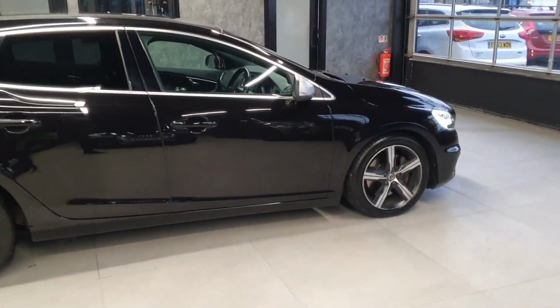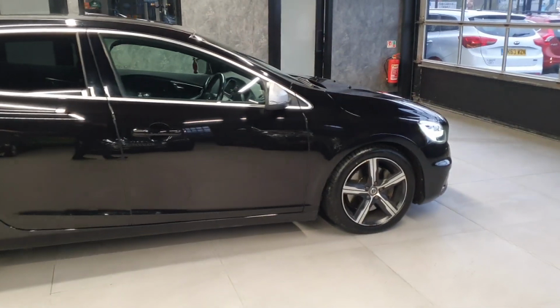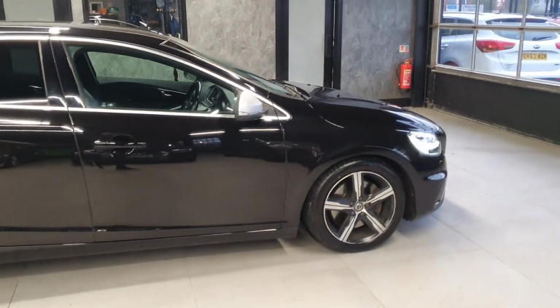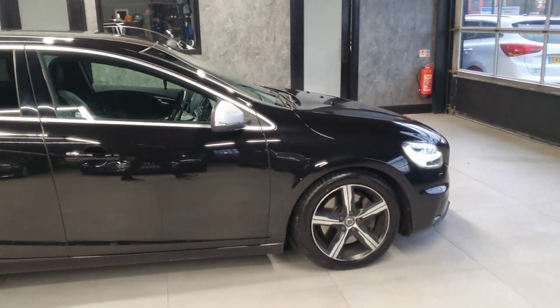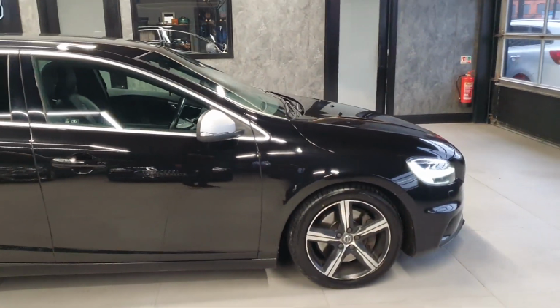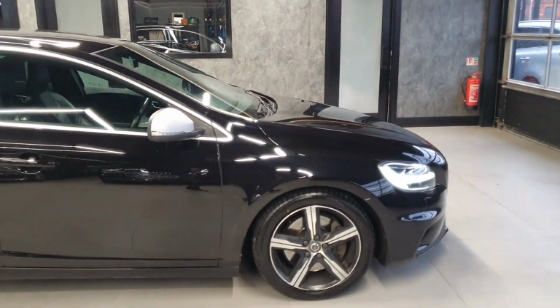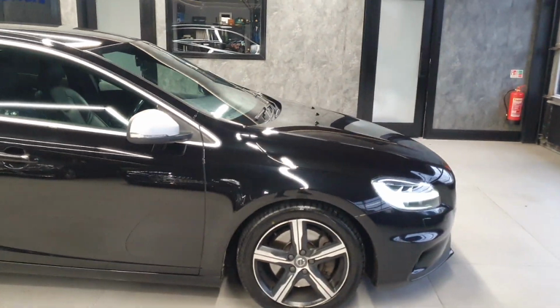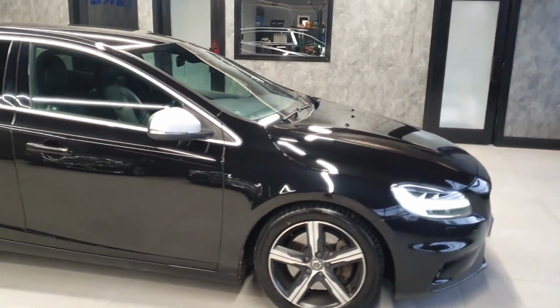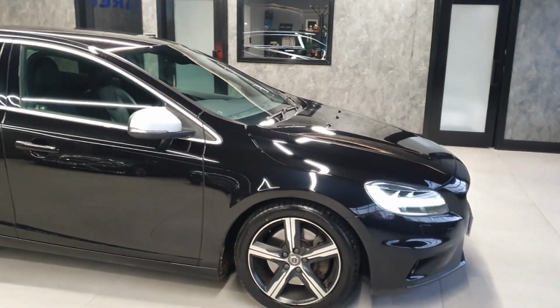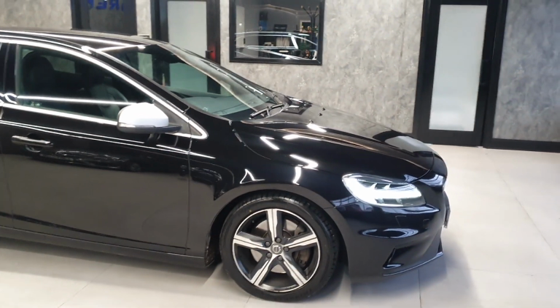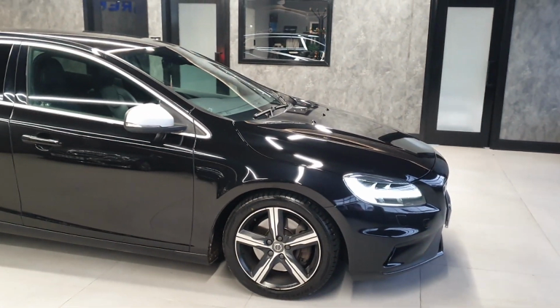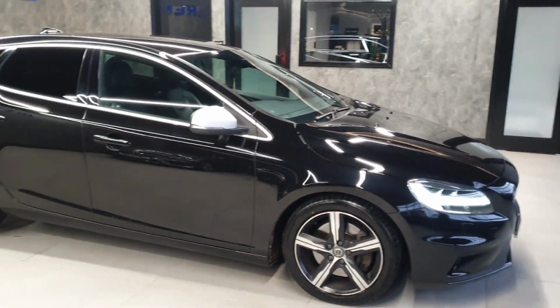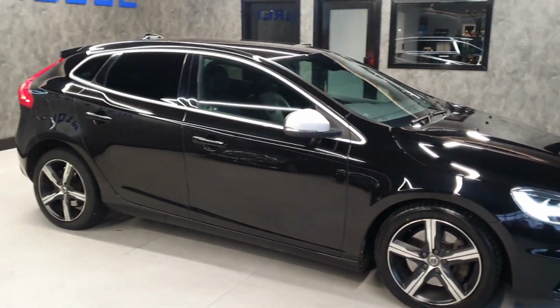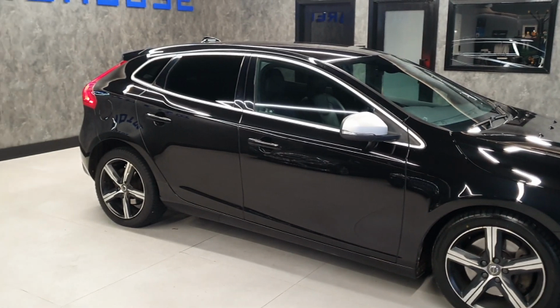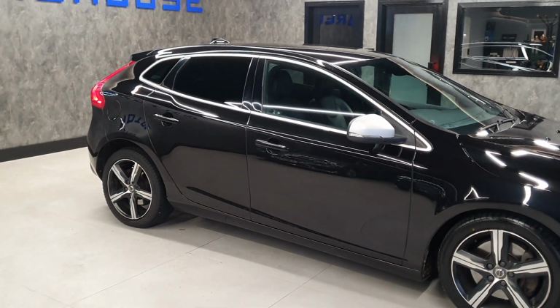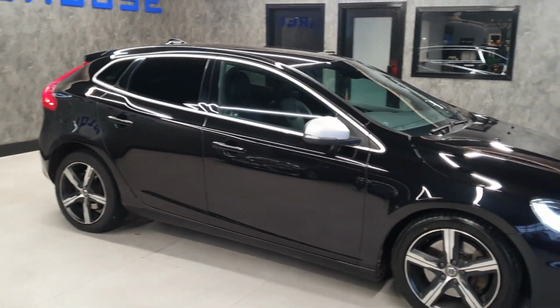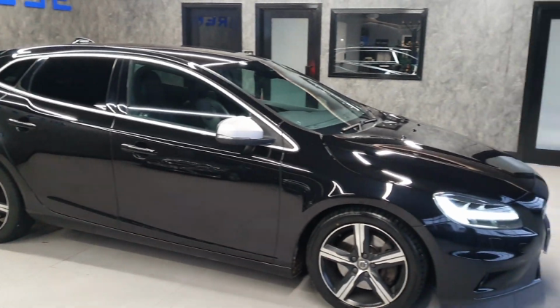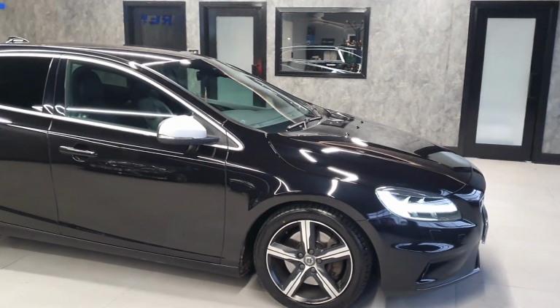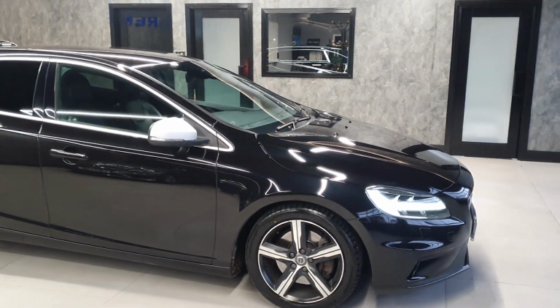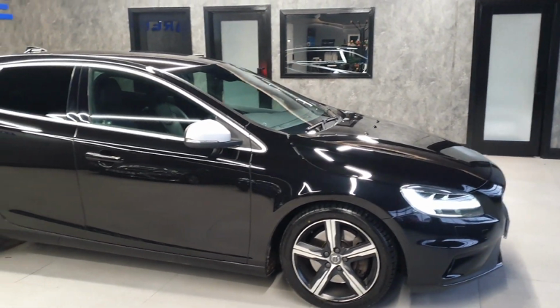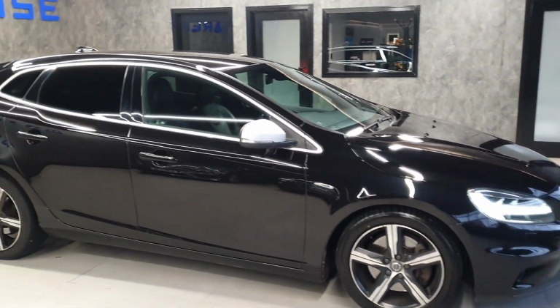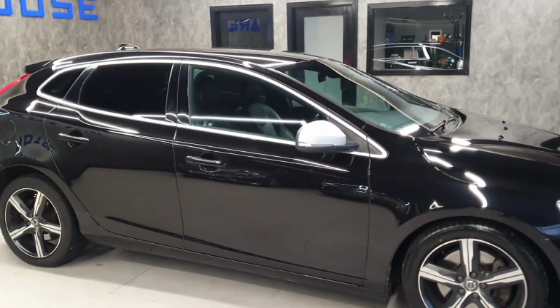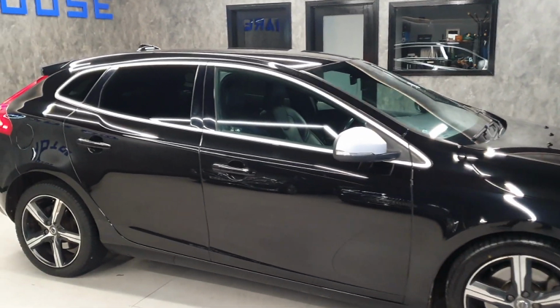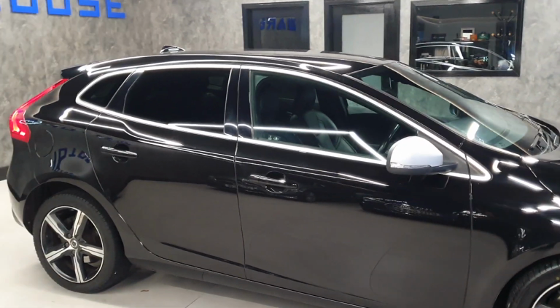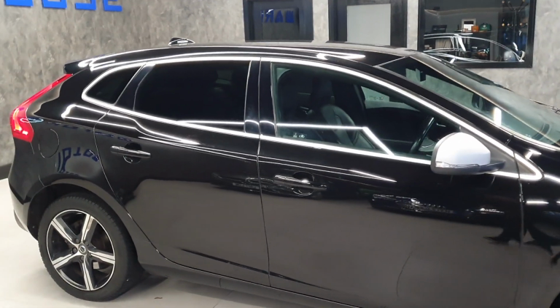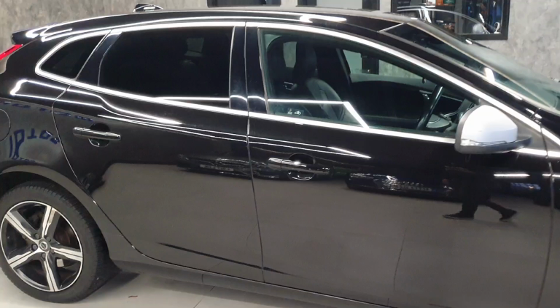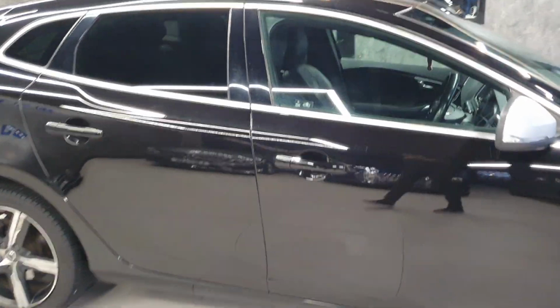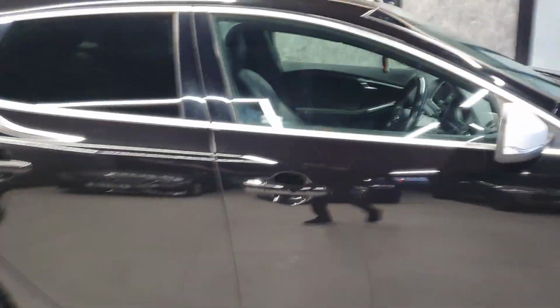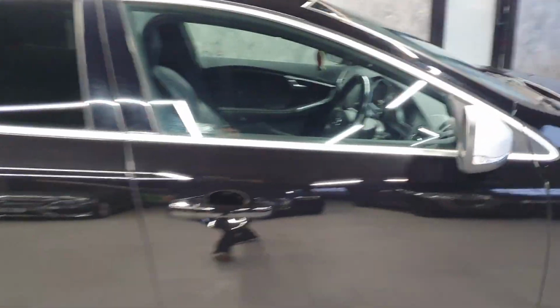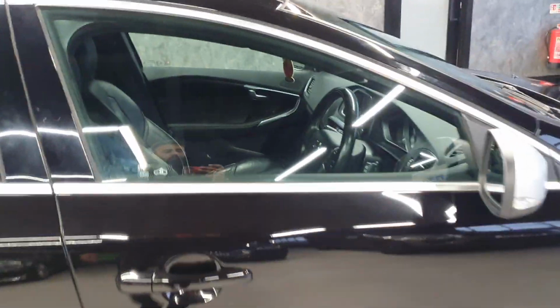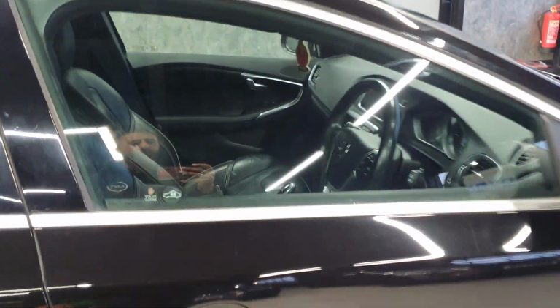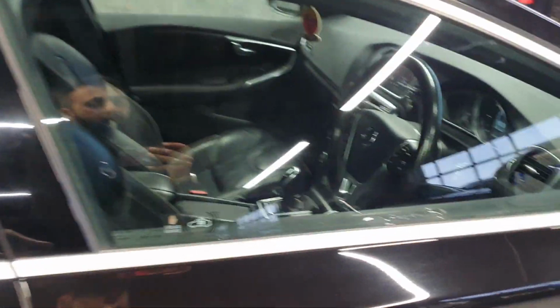We have a number of V40s in stock, this is one of them. We do tend to go through quite a few of these - they are very popular cars. High spec as well, being the Nav Plus model.